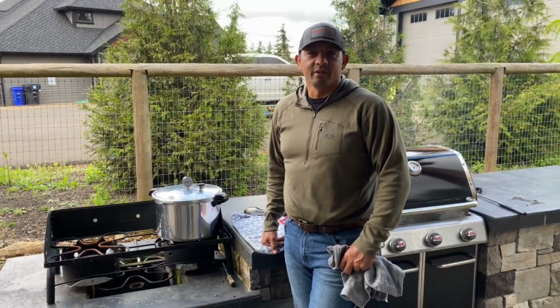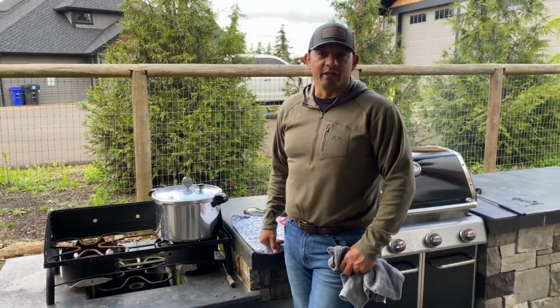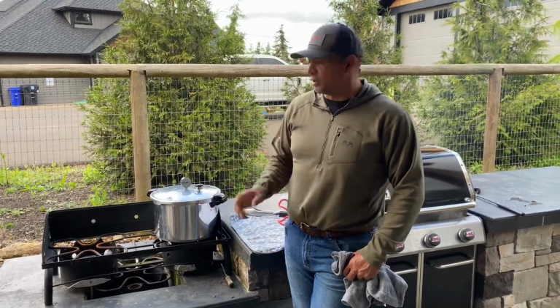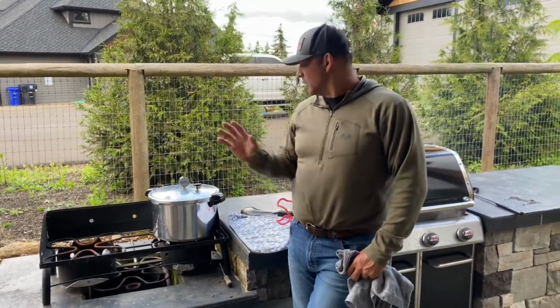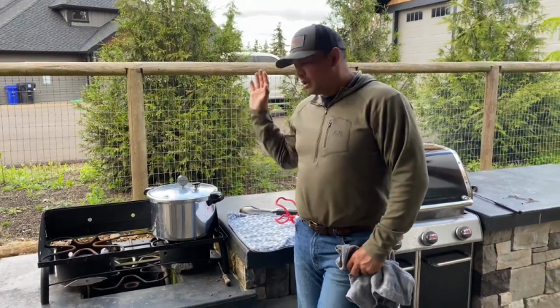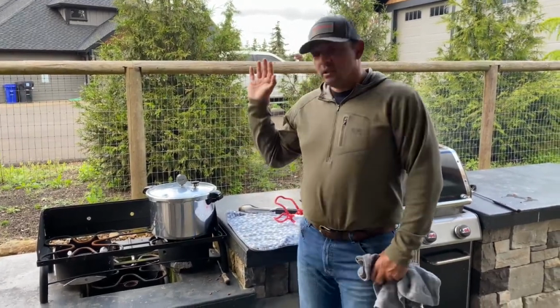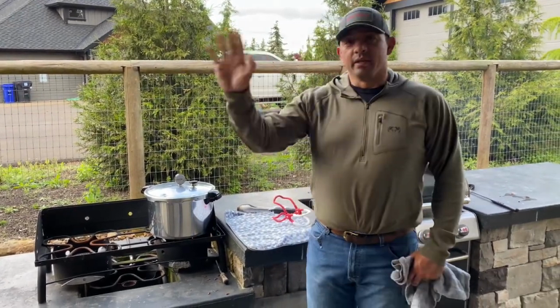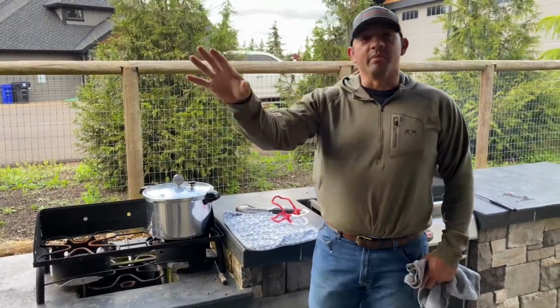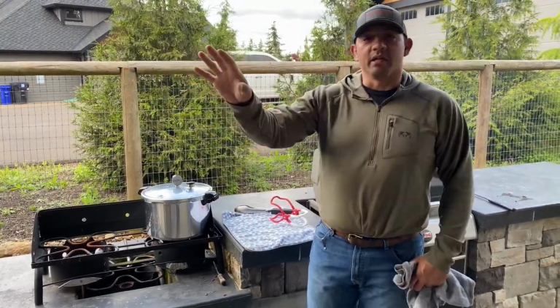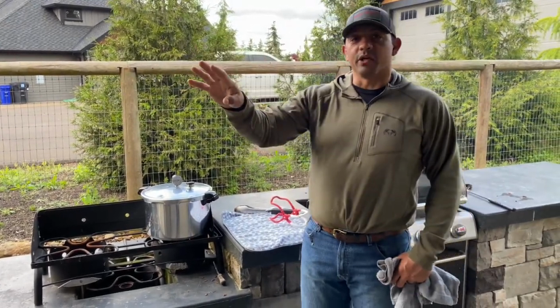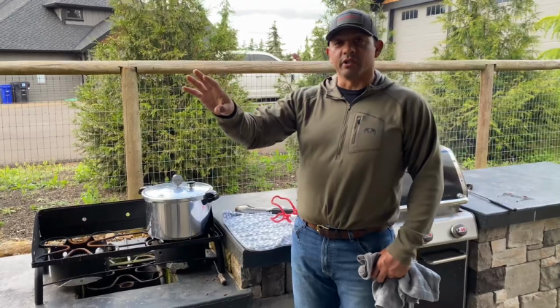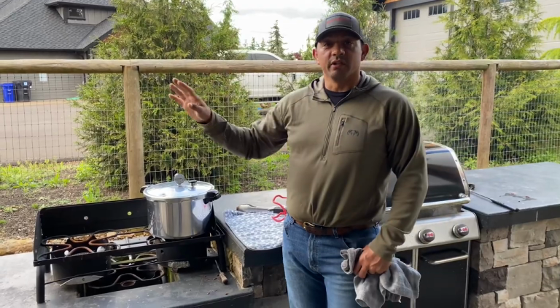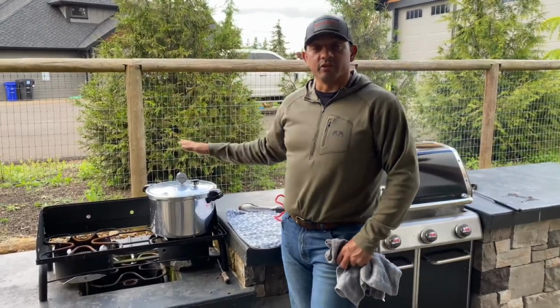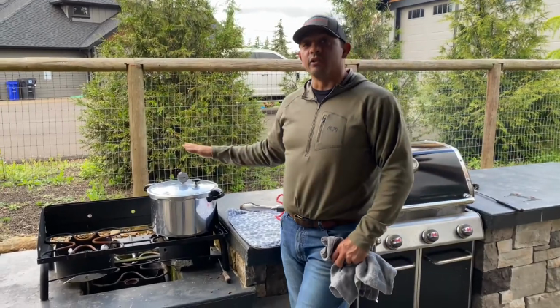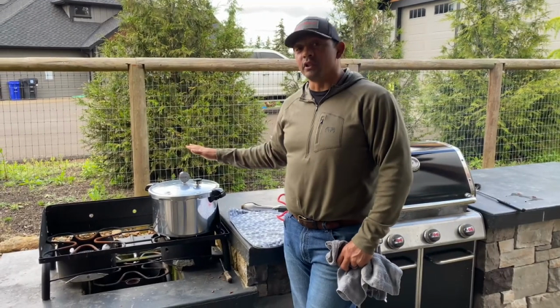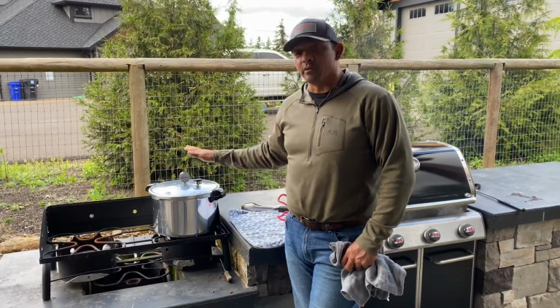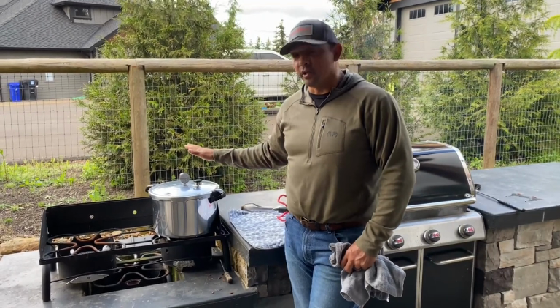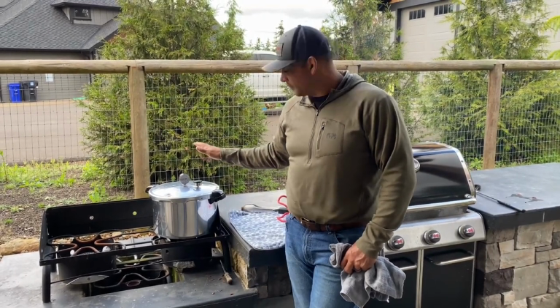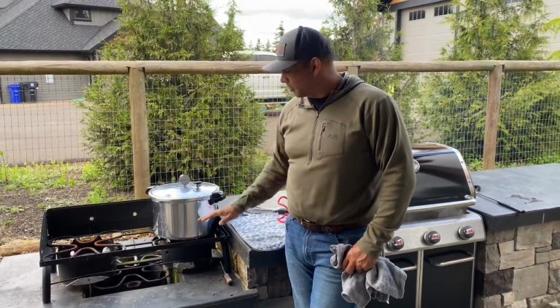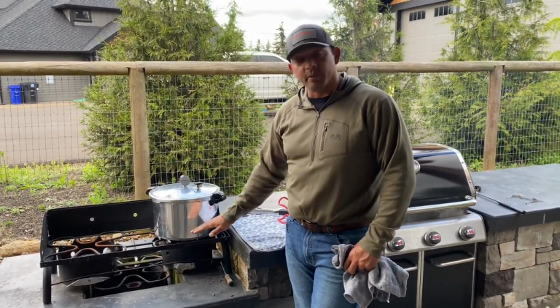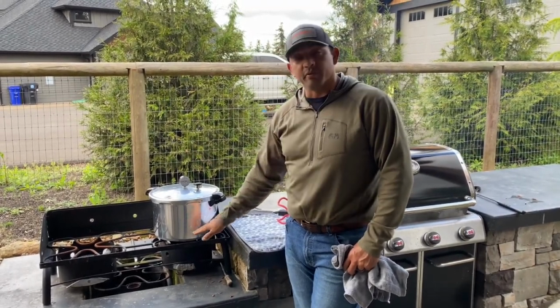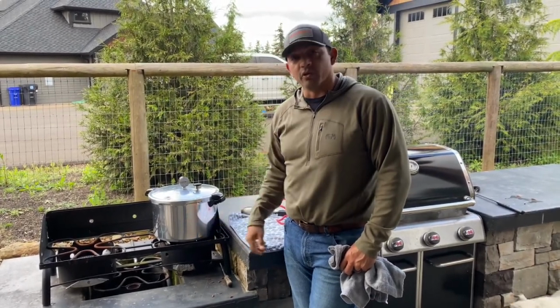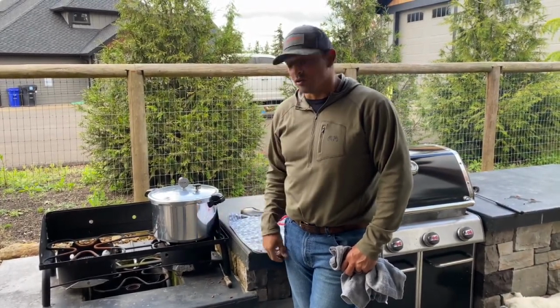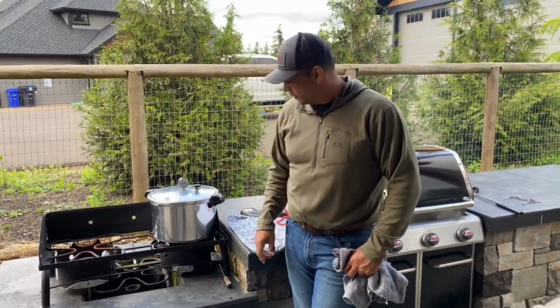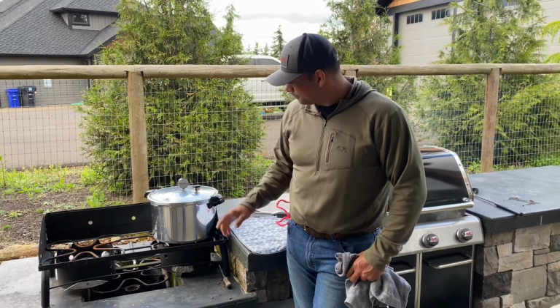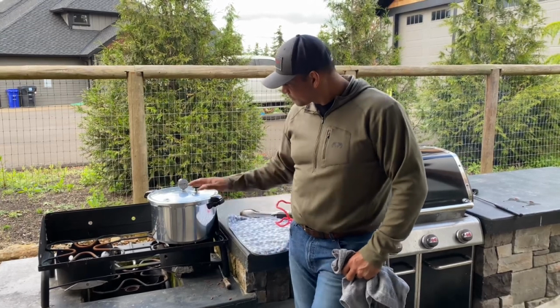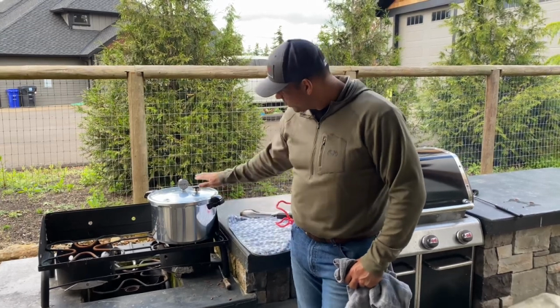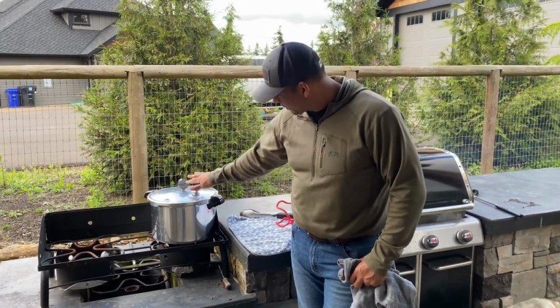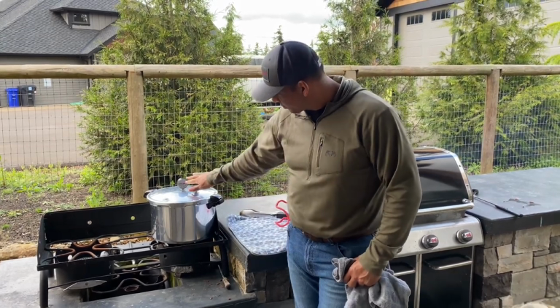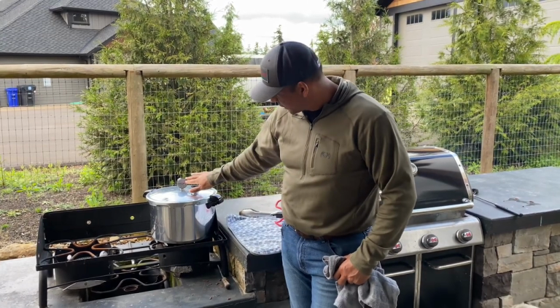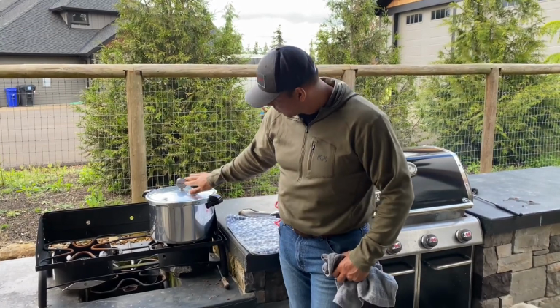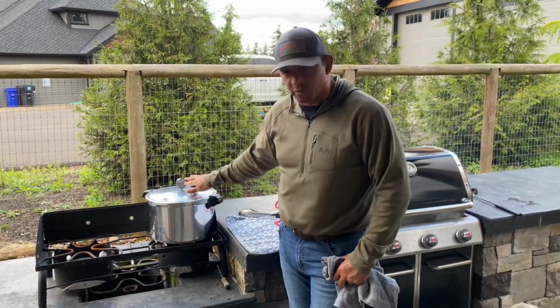So we've got the pressure cooker up and going — I'm at about 14 pounds, so I'm going to fiddle with the heat a little bit to keep it right at 13 to 14 pounds of pressure.